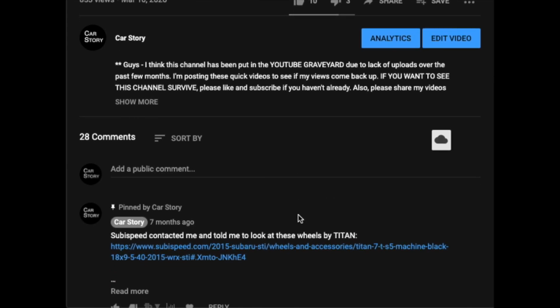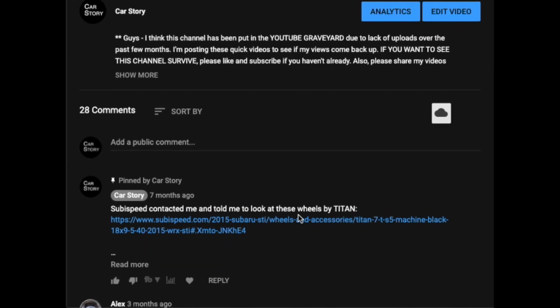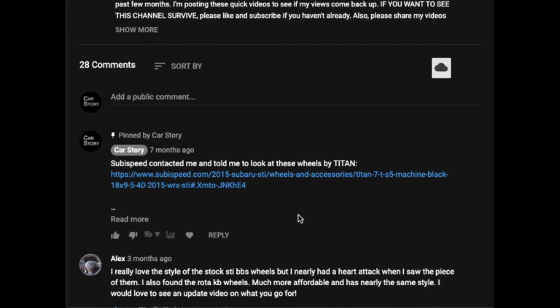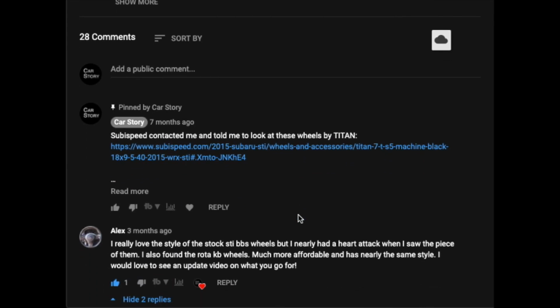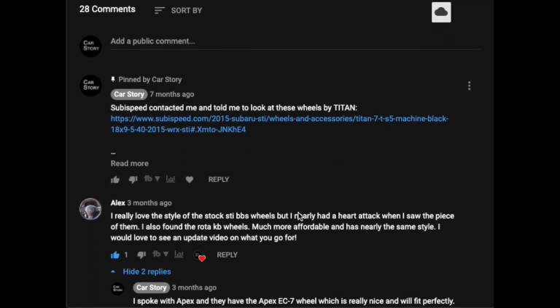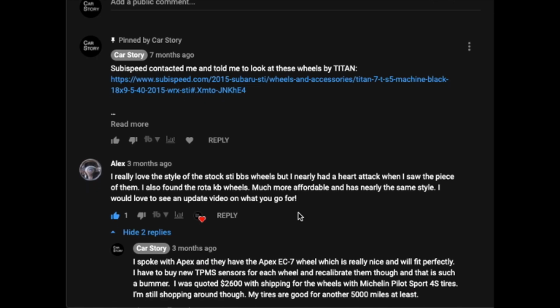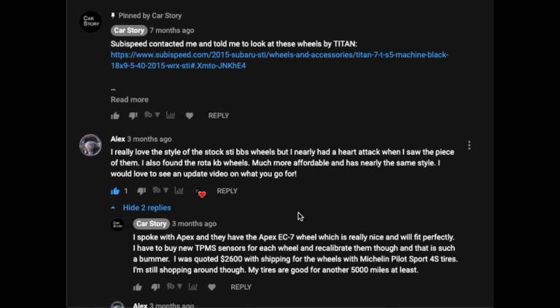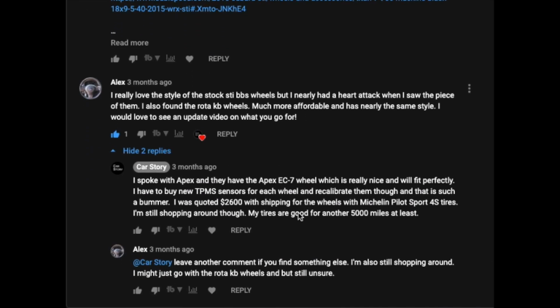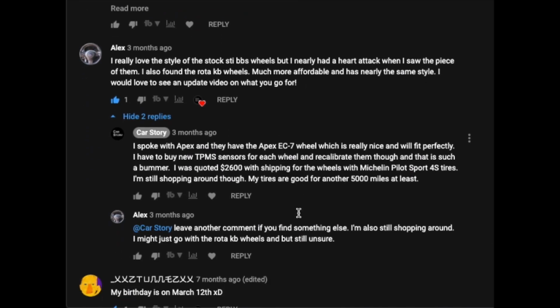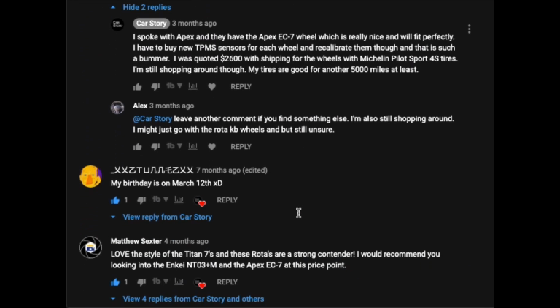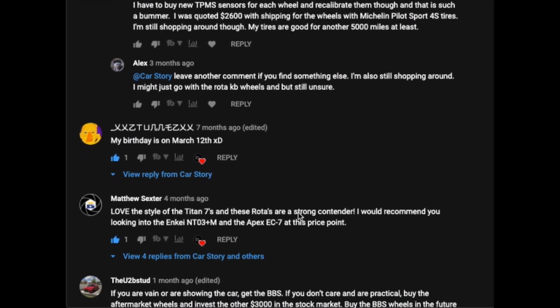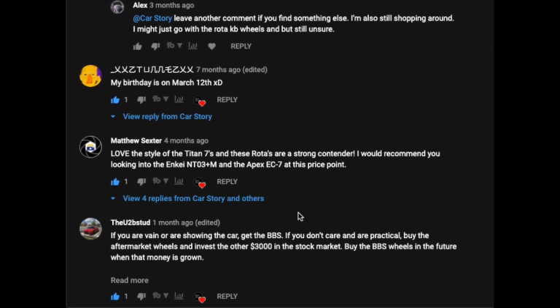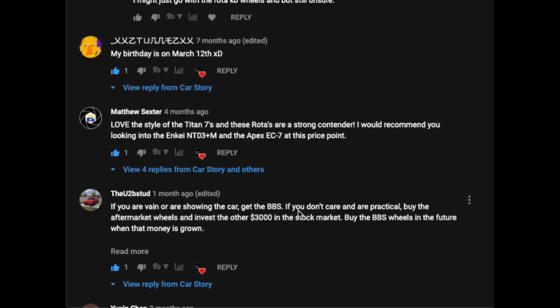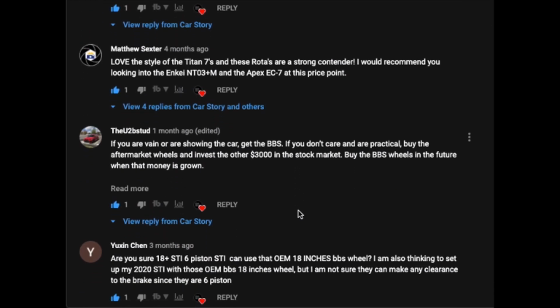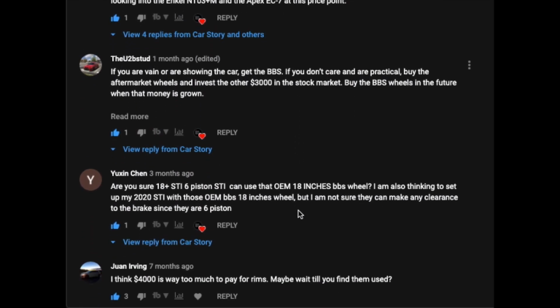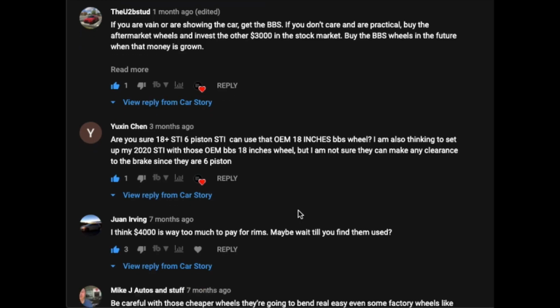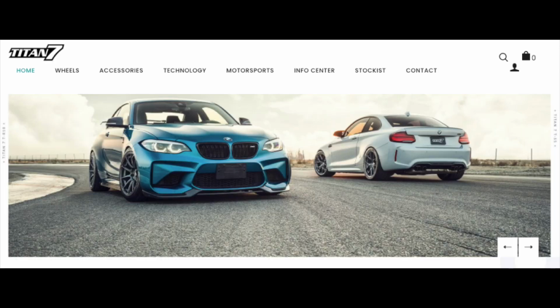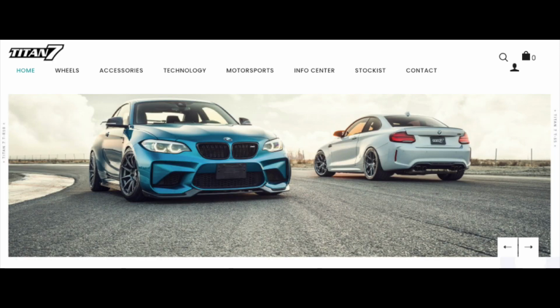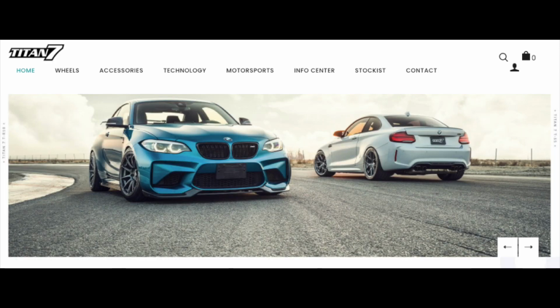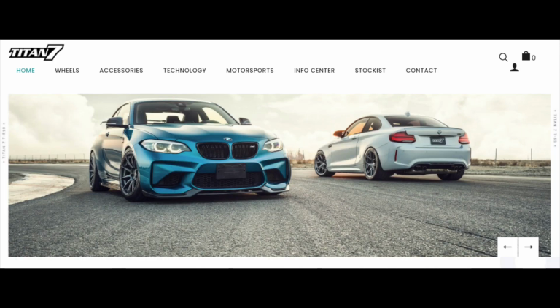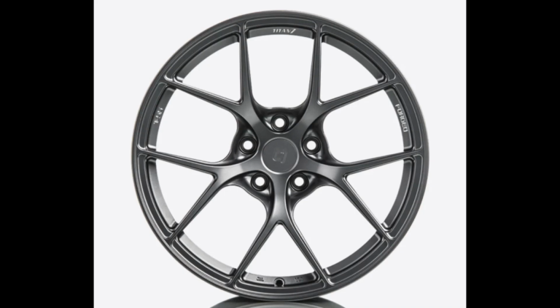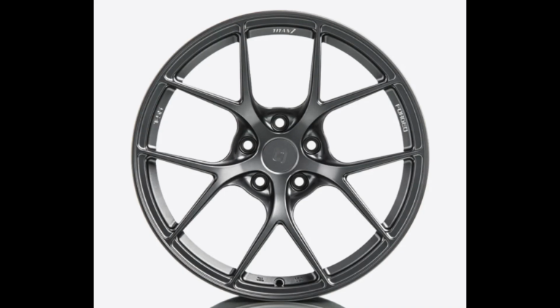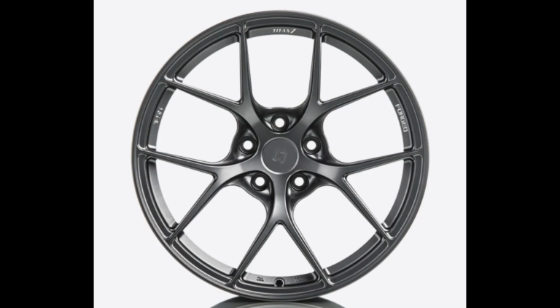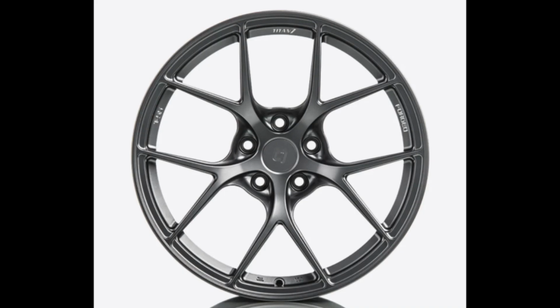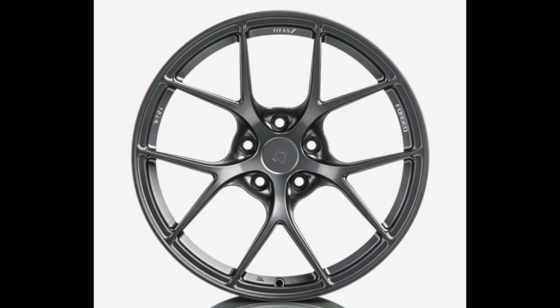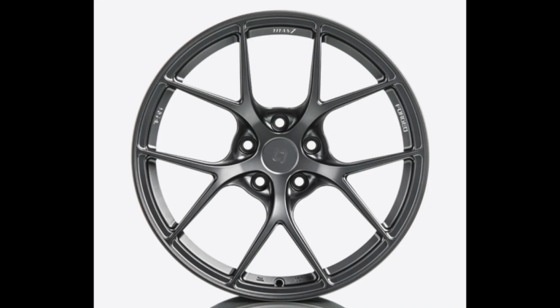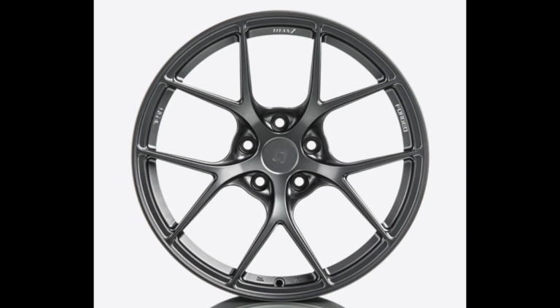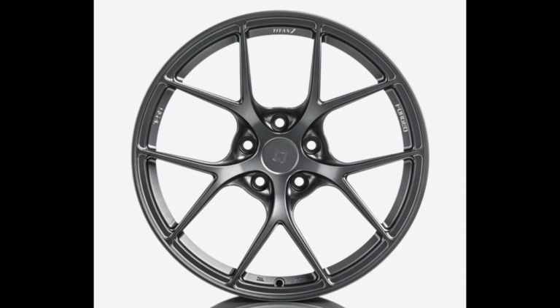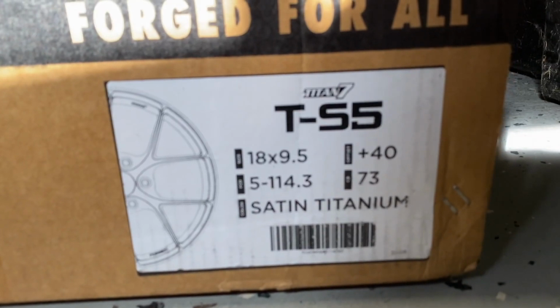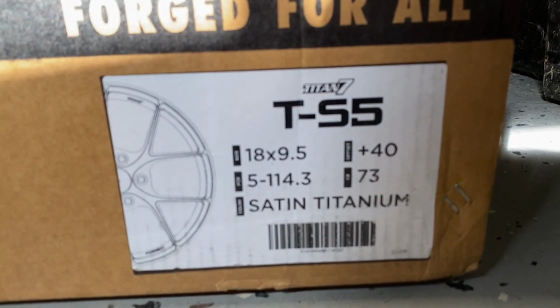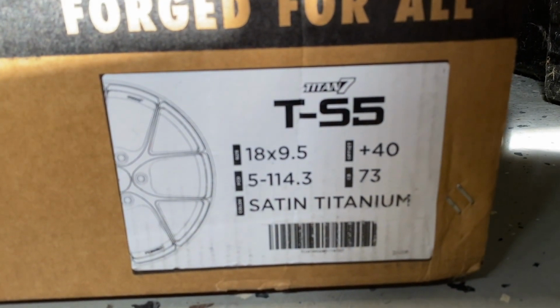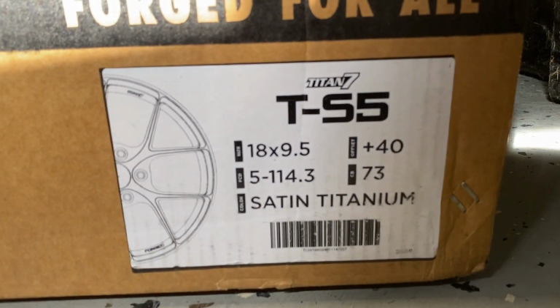After looking into the suggestions left in the comments section of my video and looking at different wheels on and off for several months, I finally decided on these wheels from Titan 7. They are their TS5 forged 18 by nine-and-a-half inch wheel with a satin titanium finish.